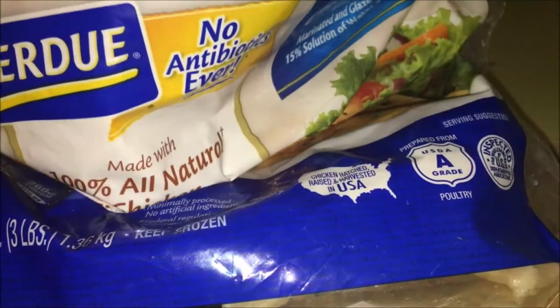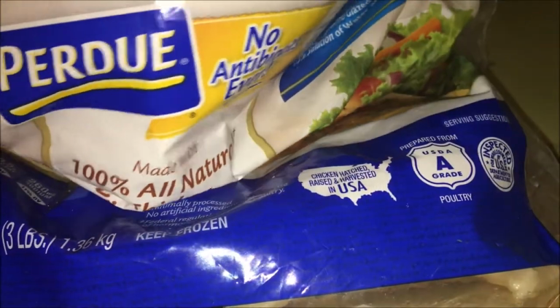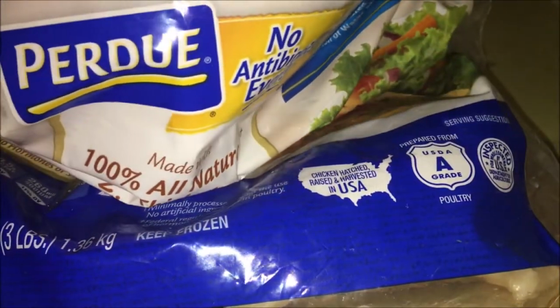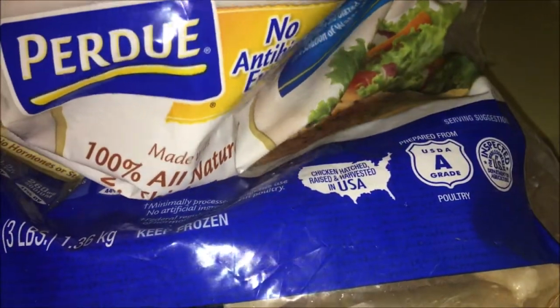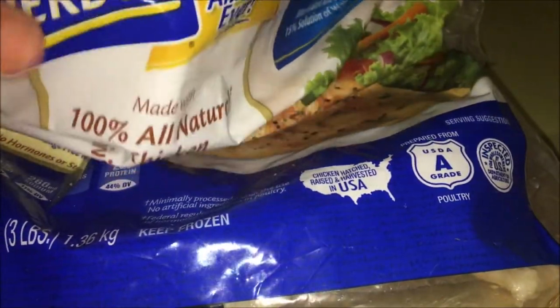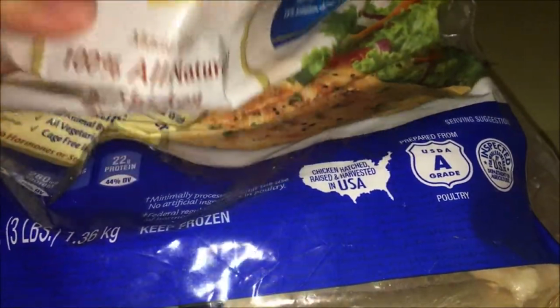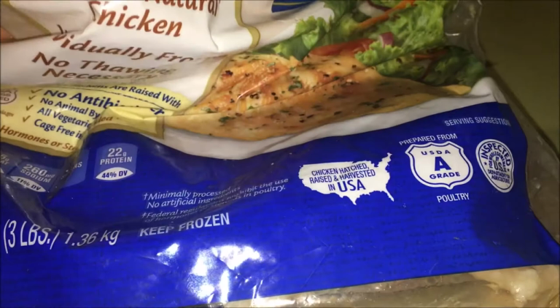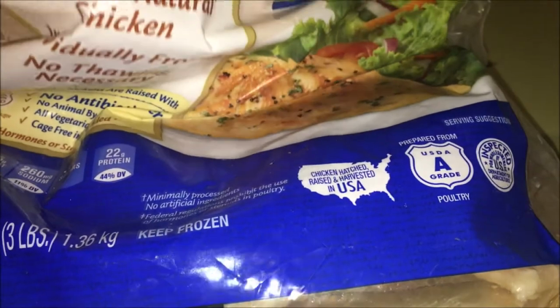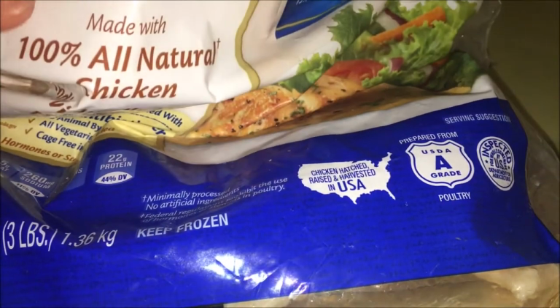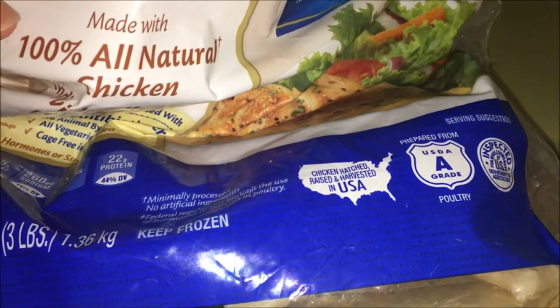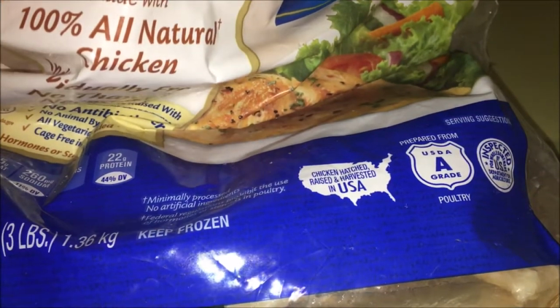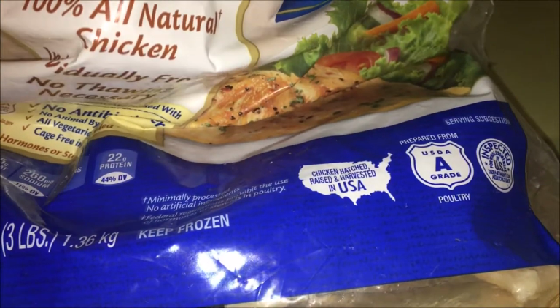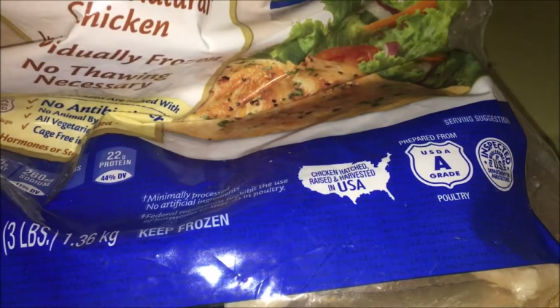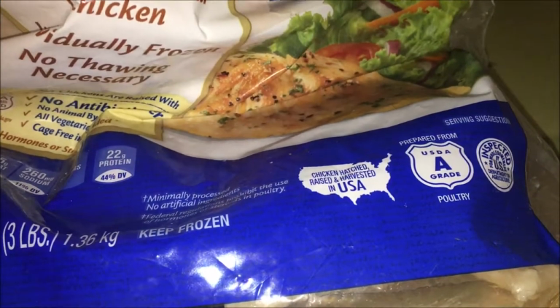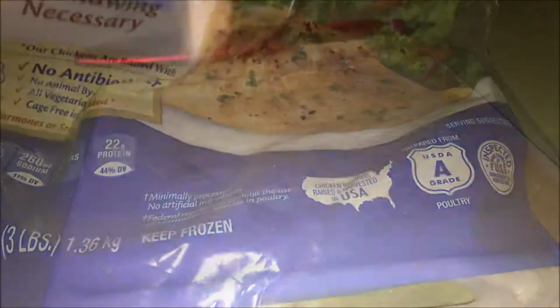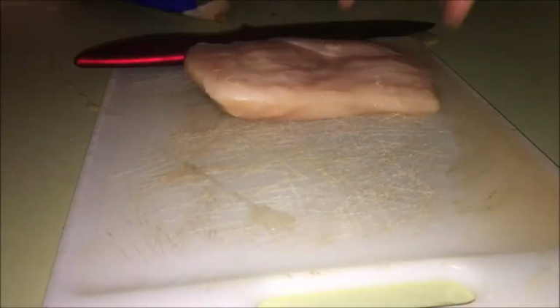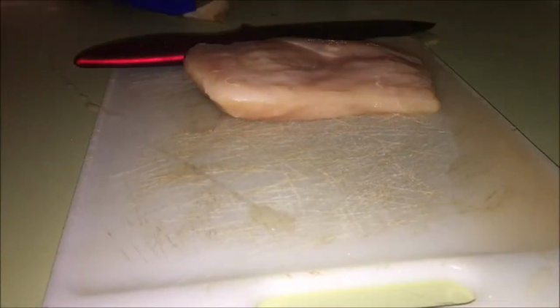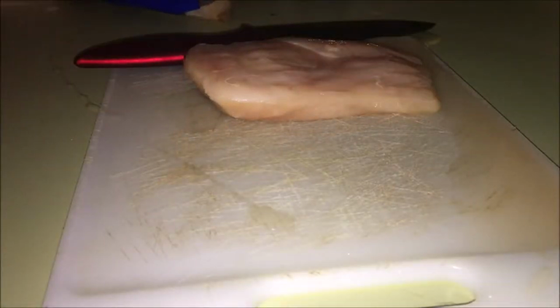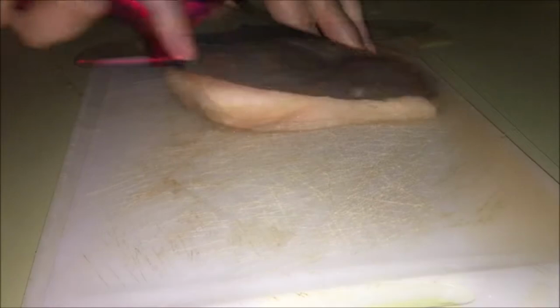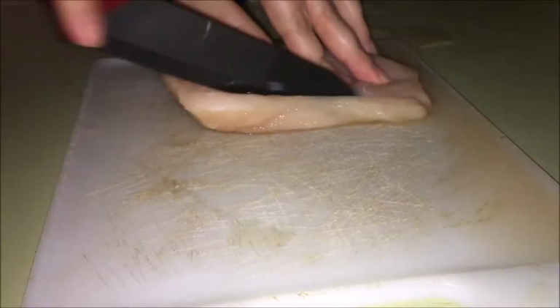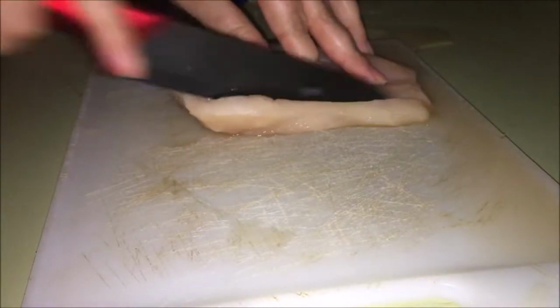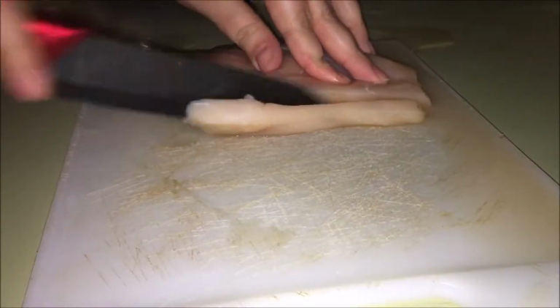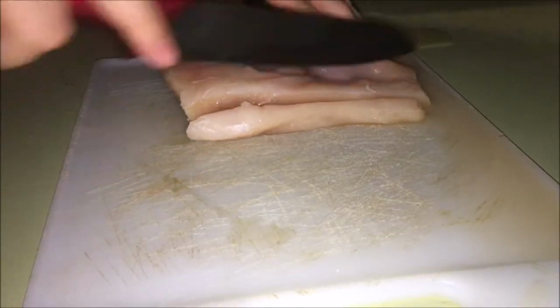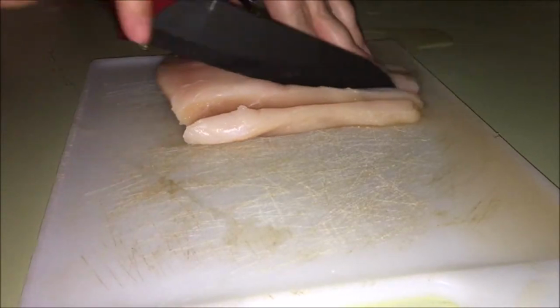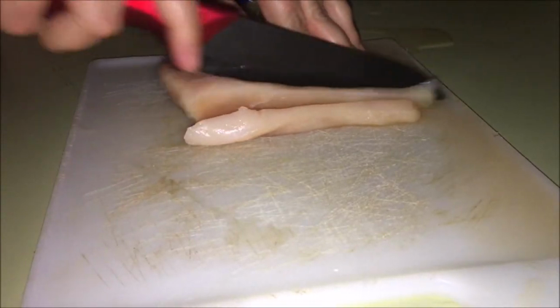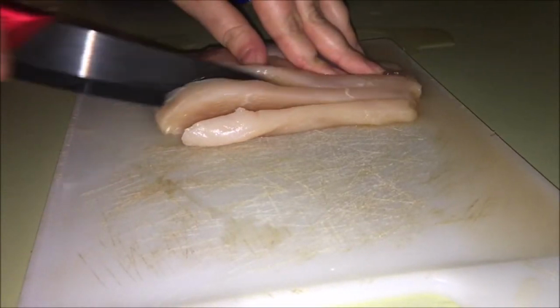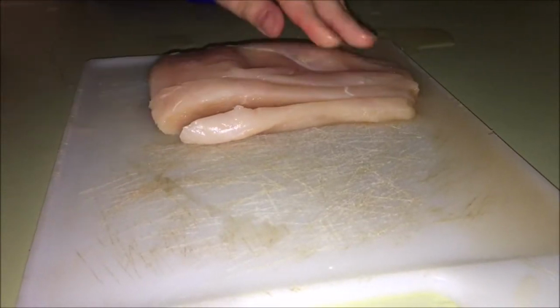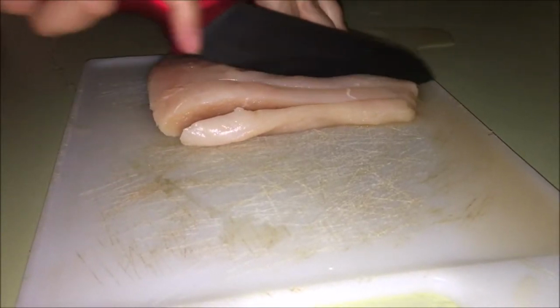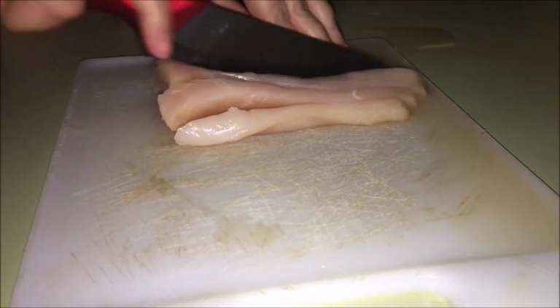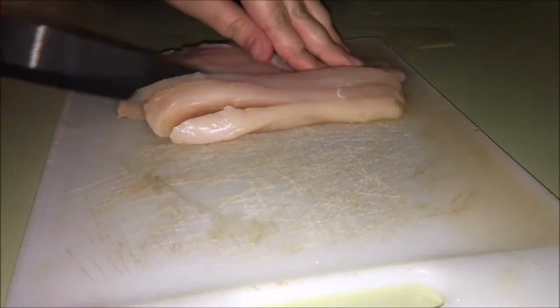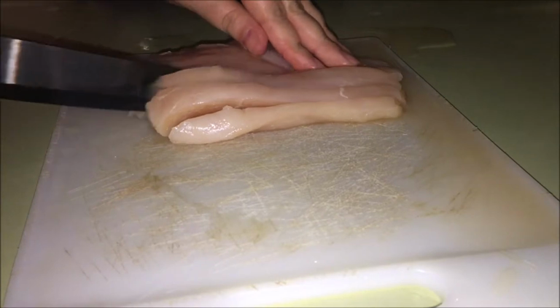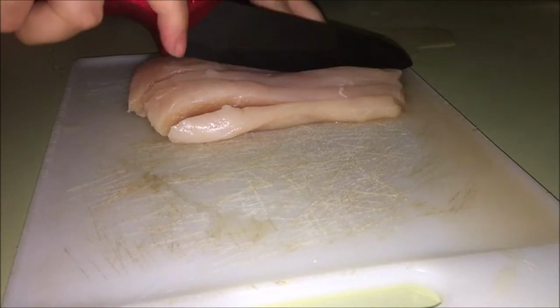I'm going to be using two pieces of frozen Purdue chicken. I'm going to be cutting the chicken into strips and then cutting them again to make them into little squares.